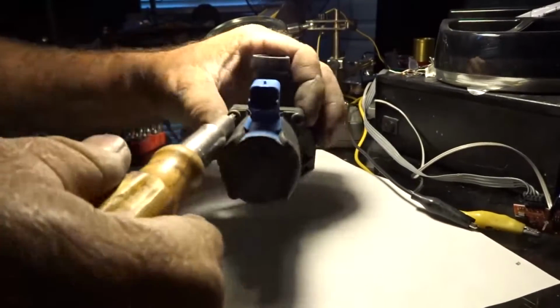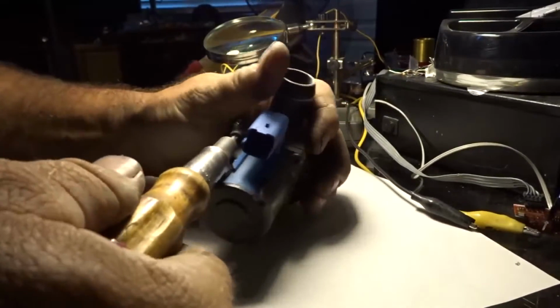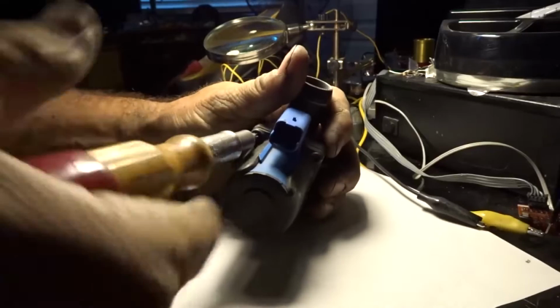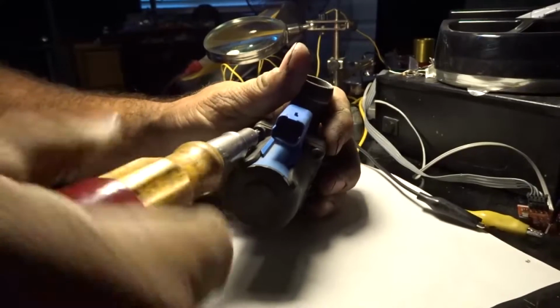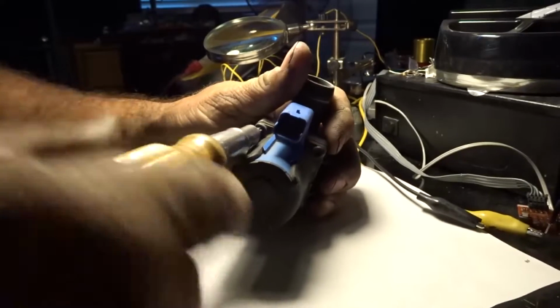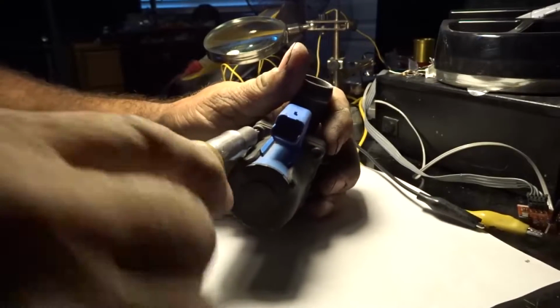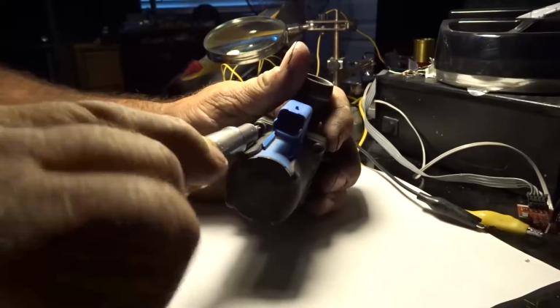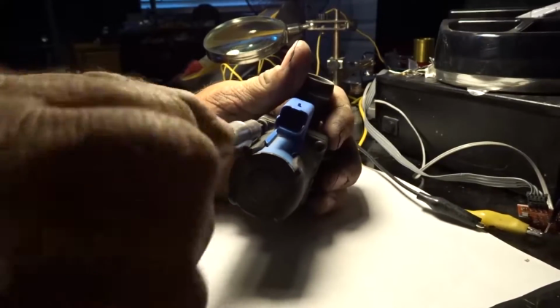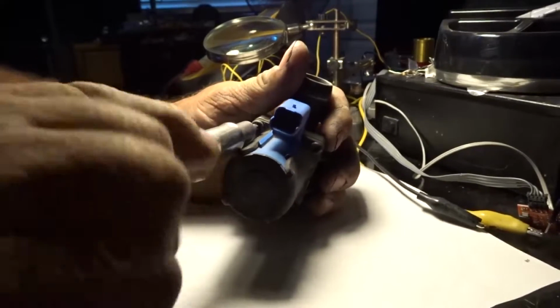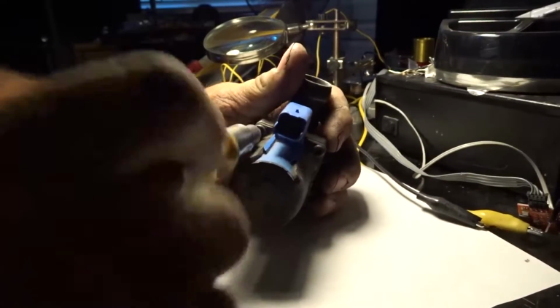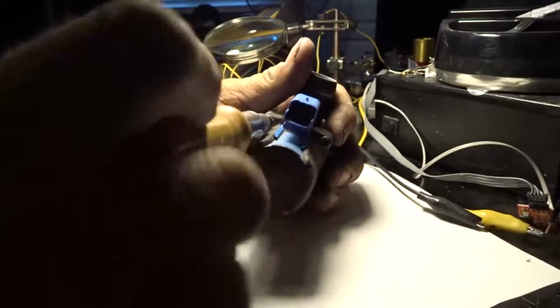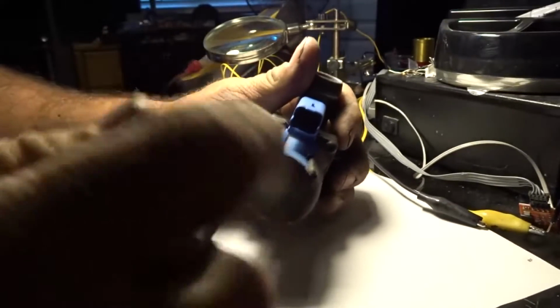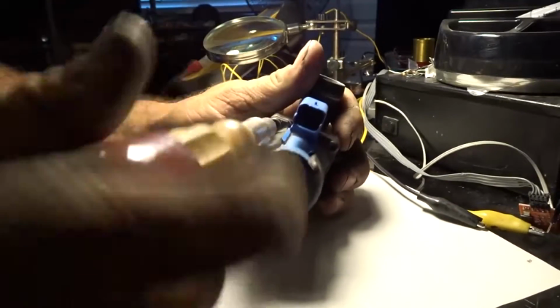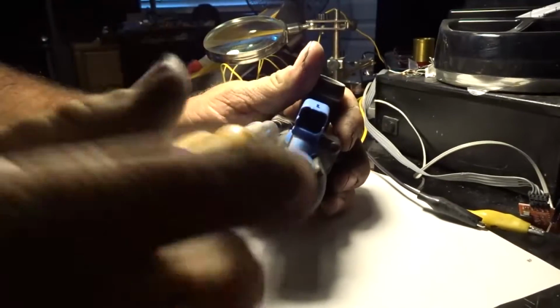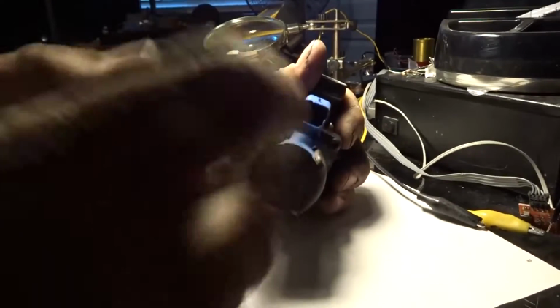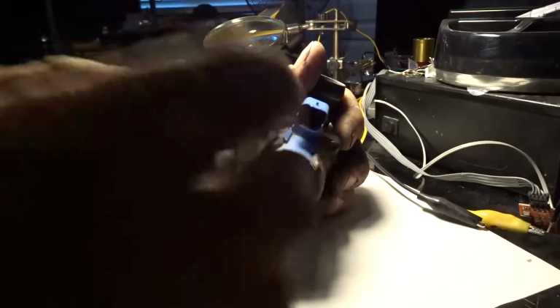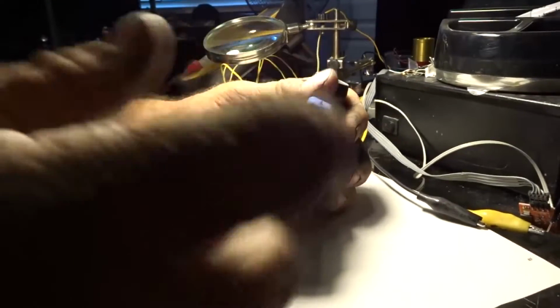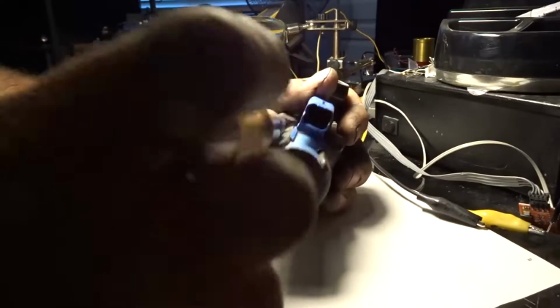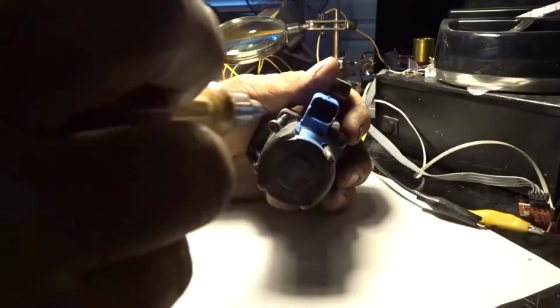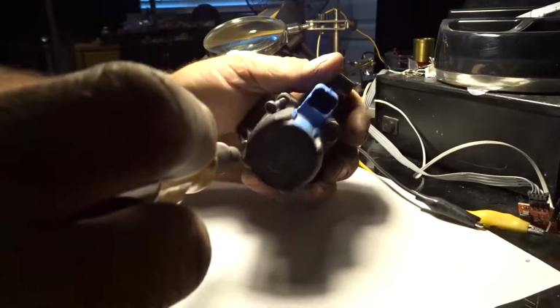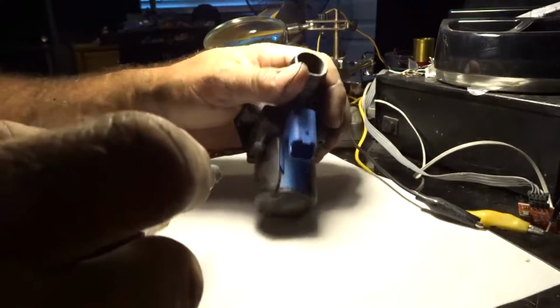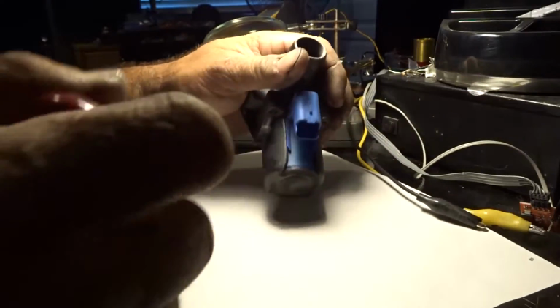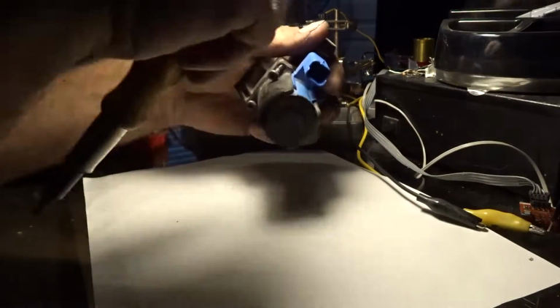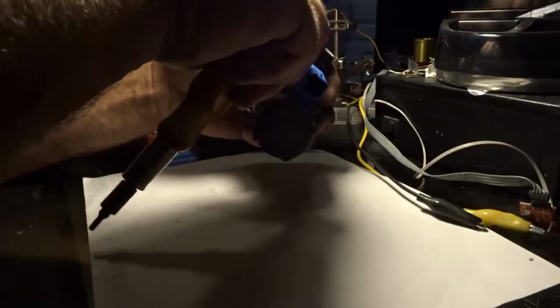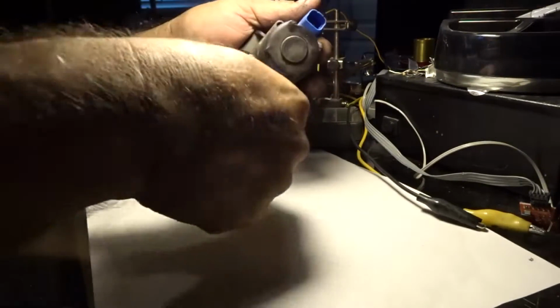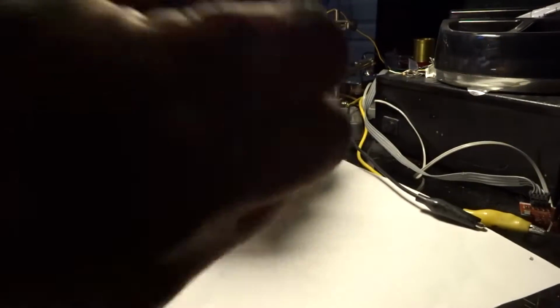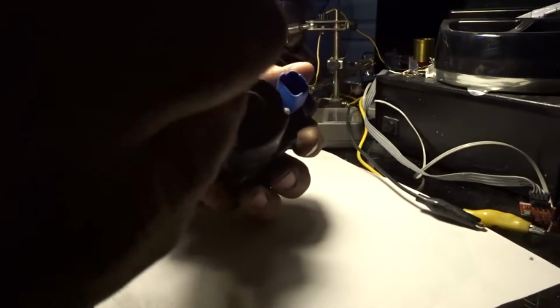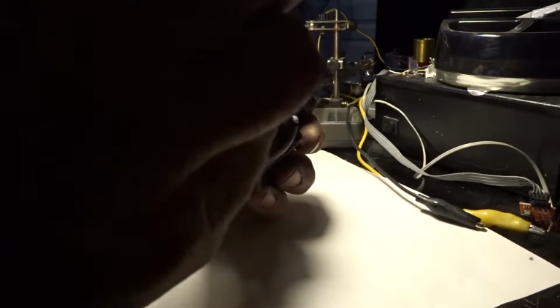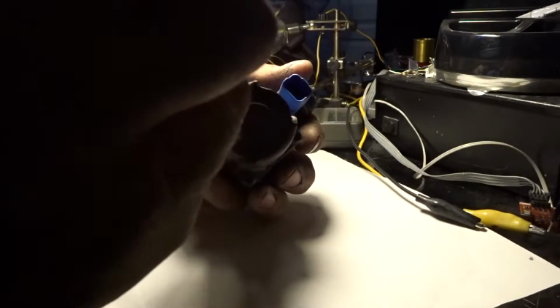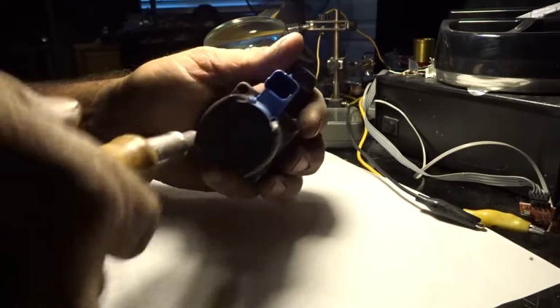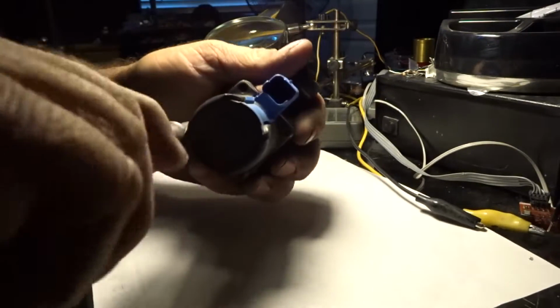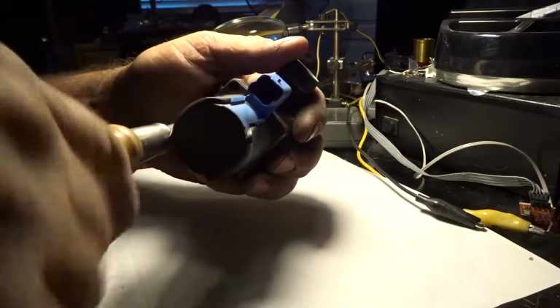I kind of envisioned a Hoshisaki water fill valve when I saw this thing. I'll get a little more into it than this.